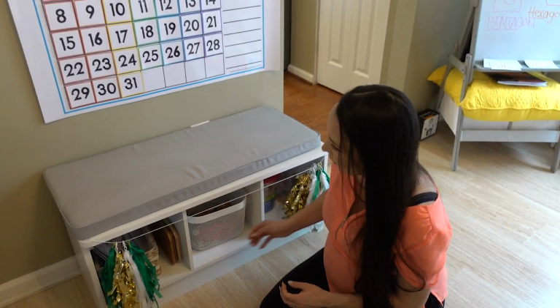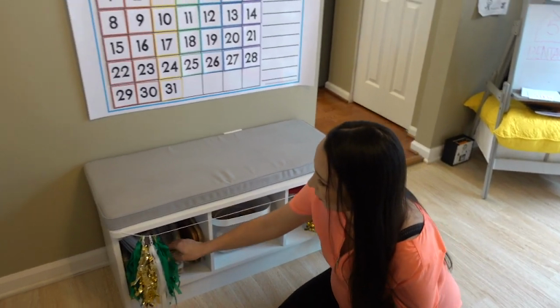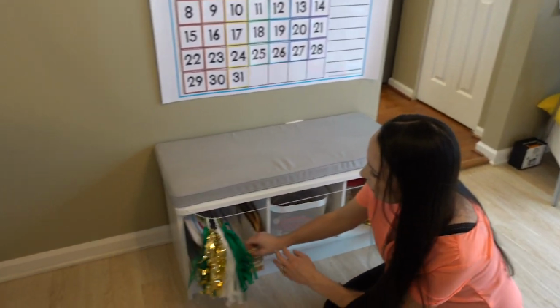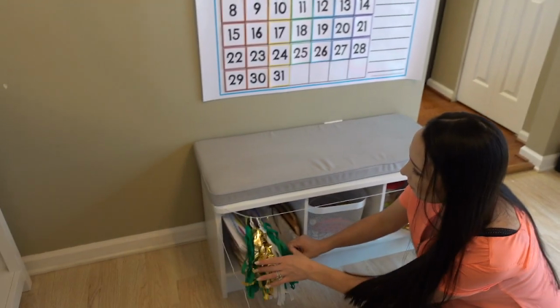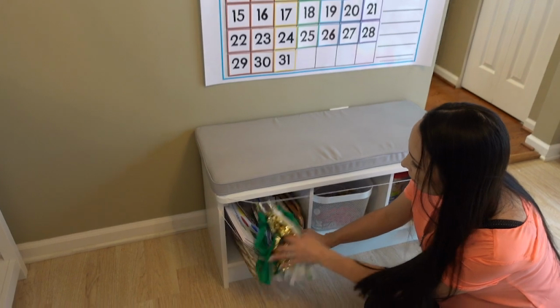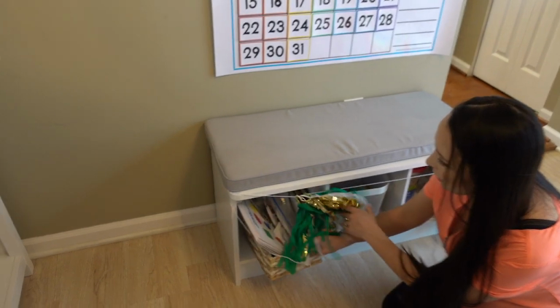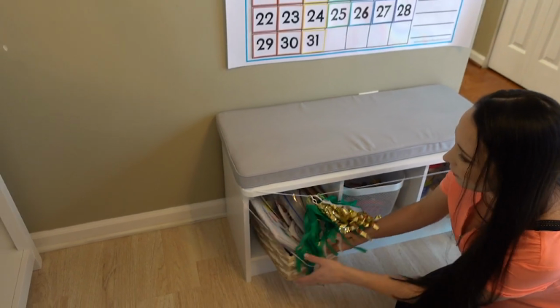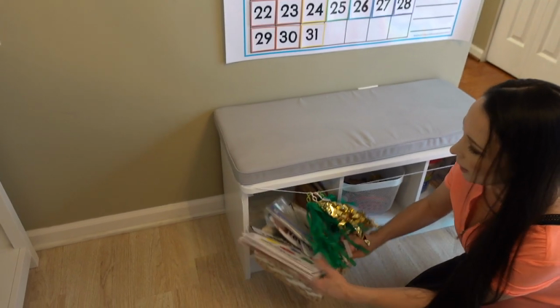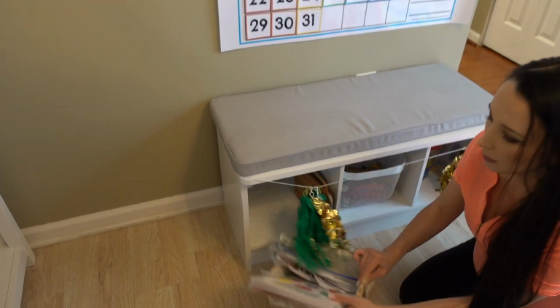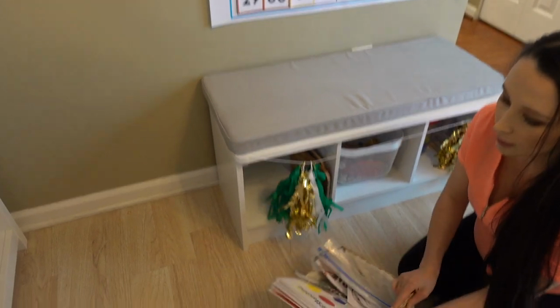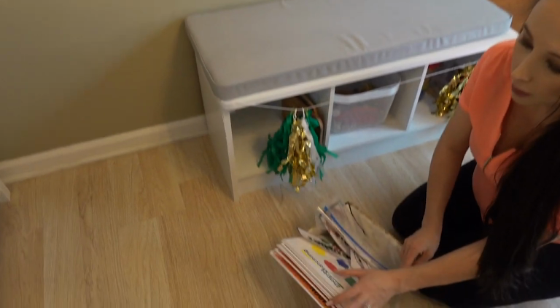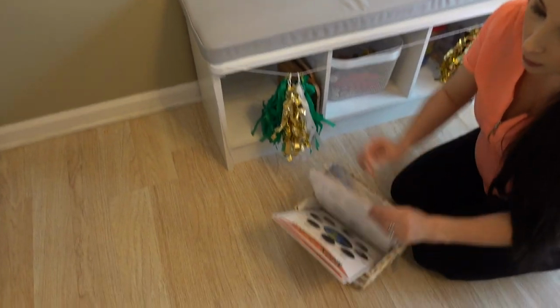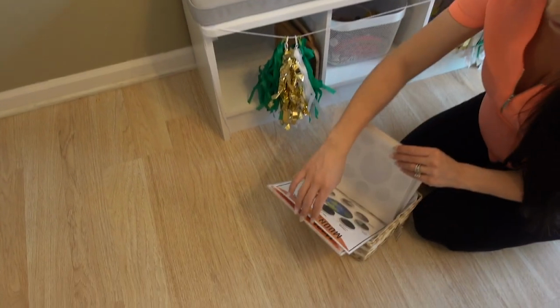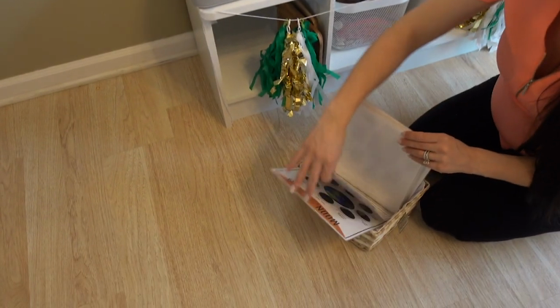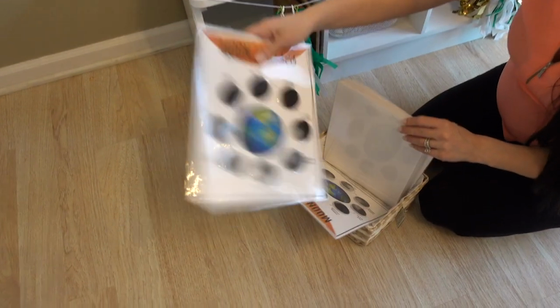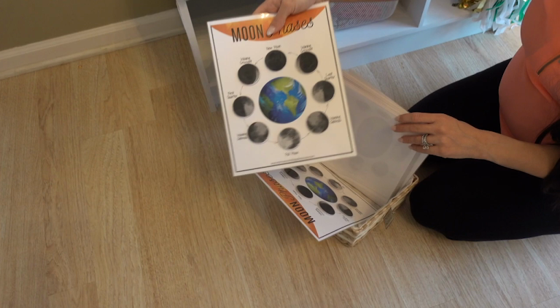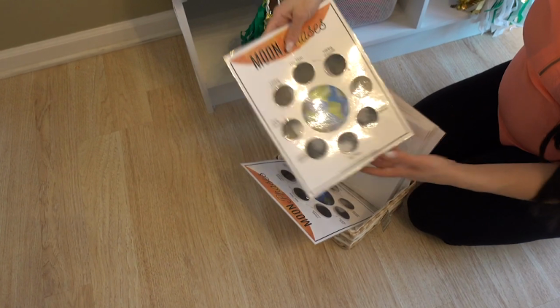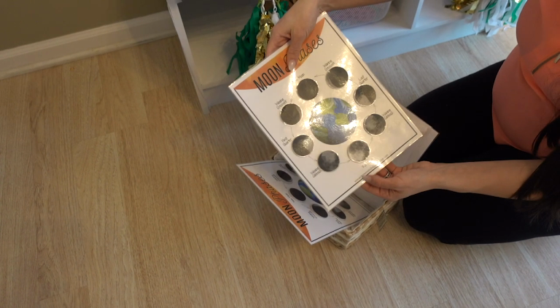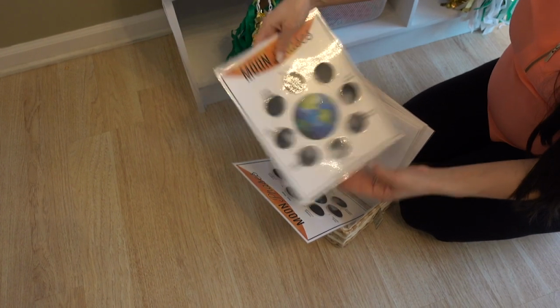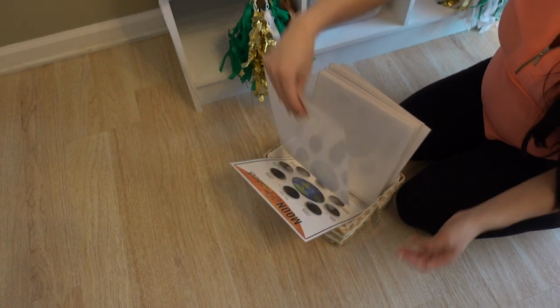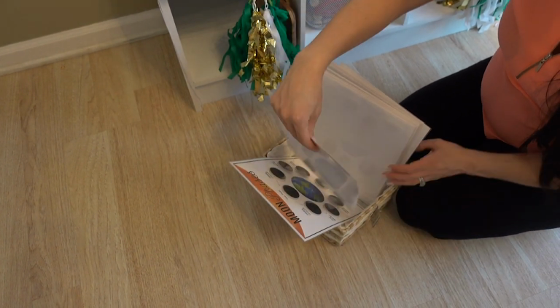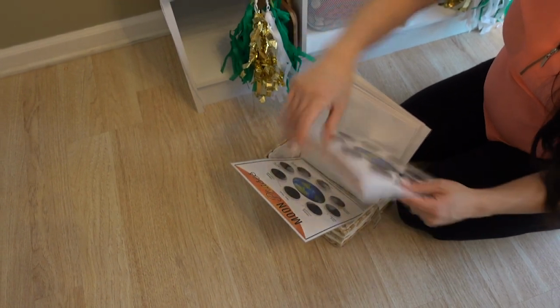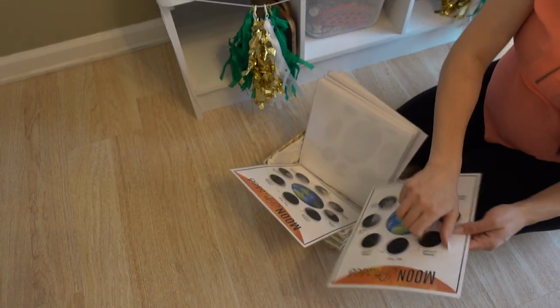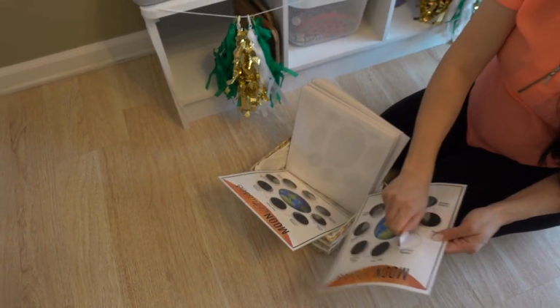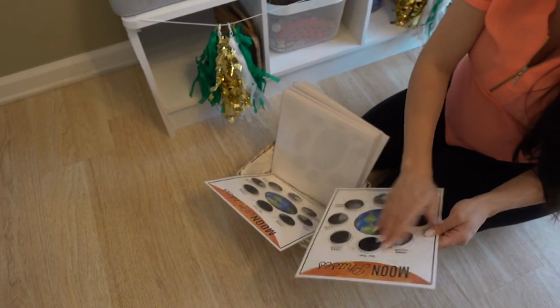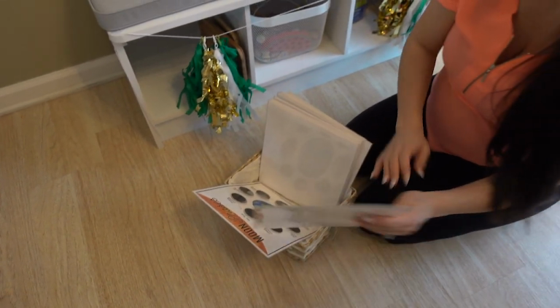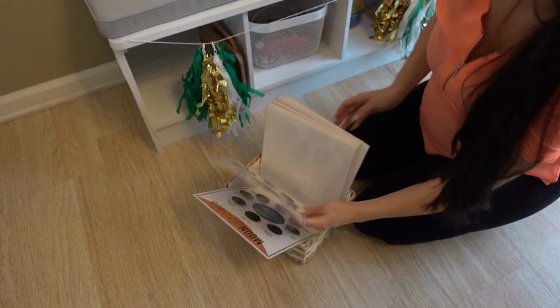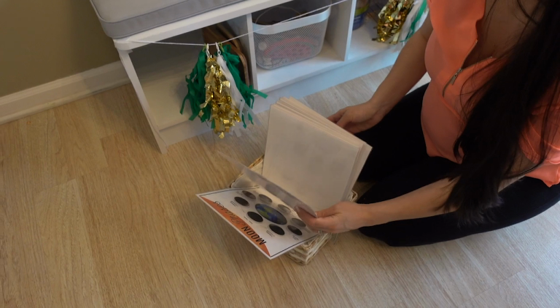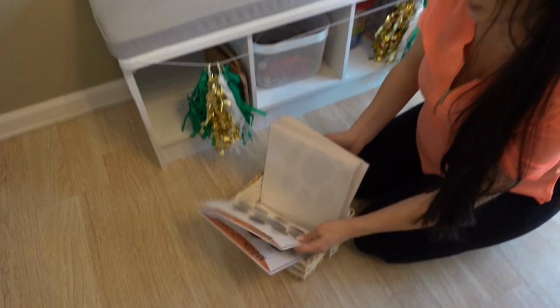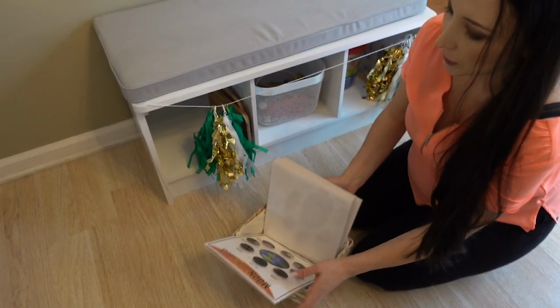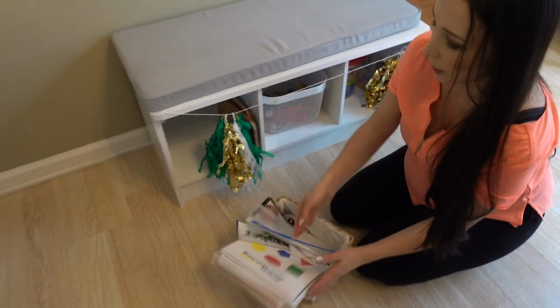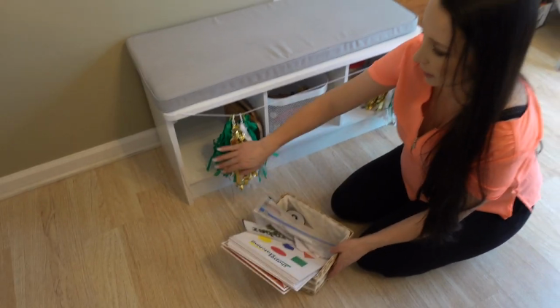And then on this side I'm making a basket — it's not finished yet — with some things that I've downloaded from Arrows and Applesauce. These are just manipulatives that the kids can play with or we can use during our lessons.